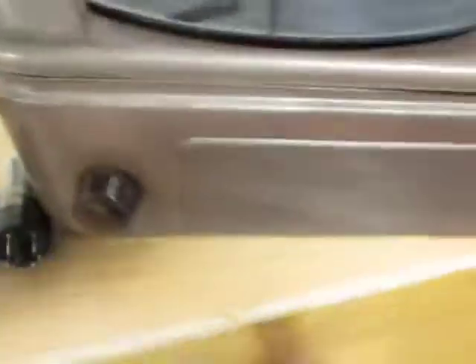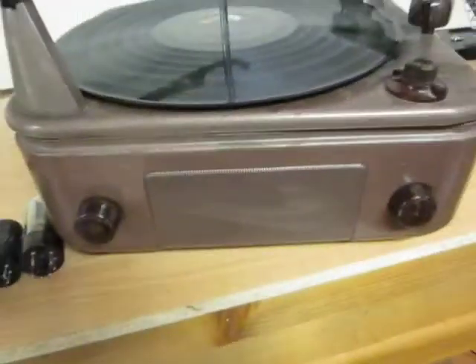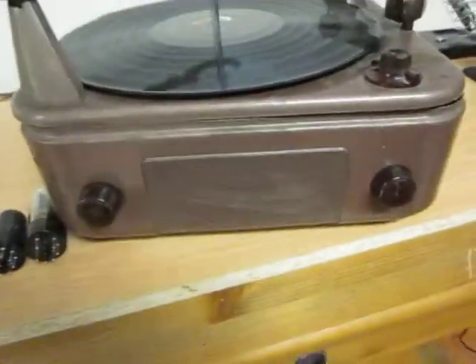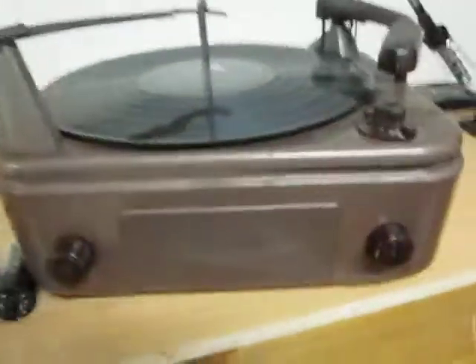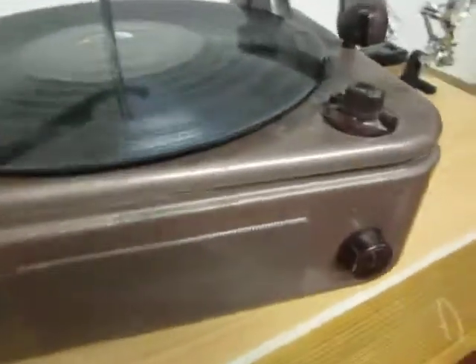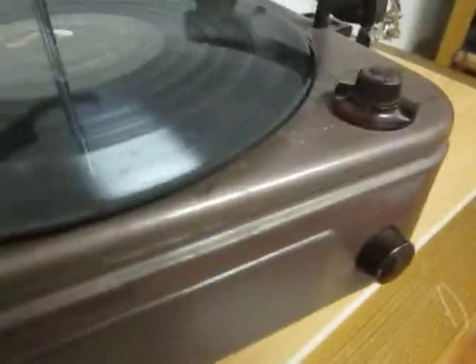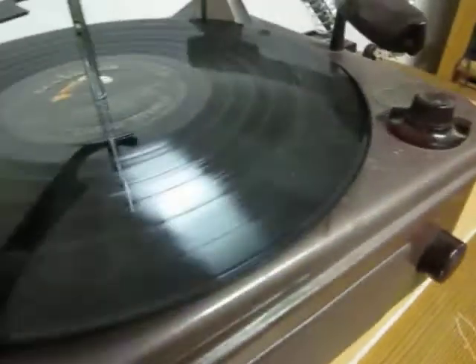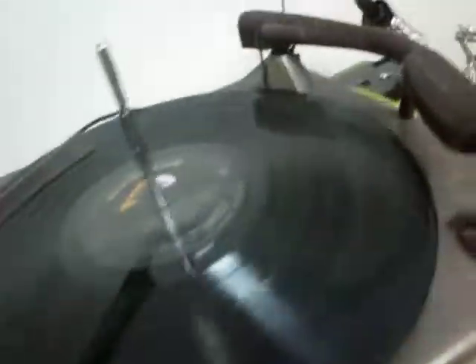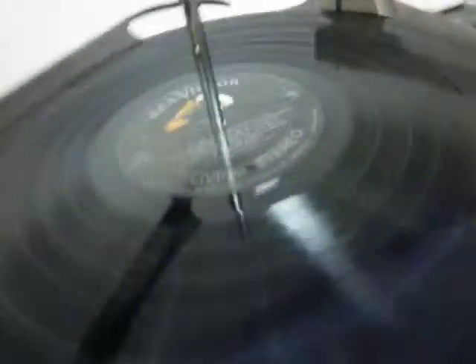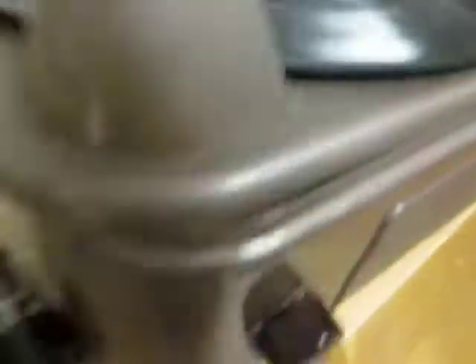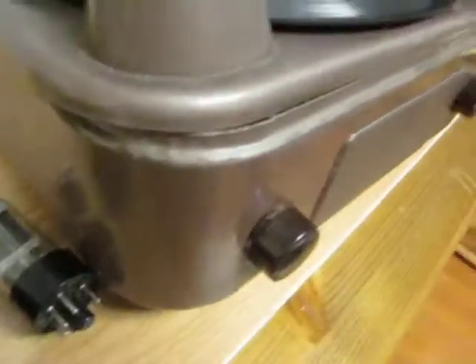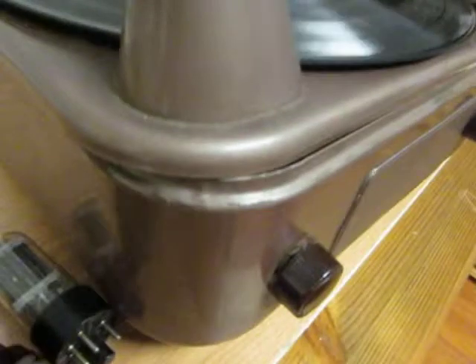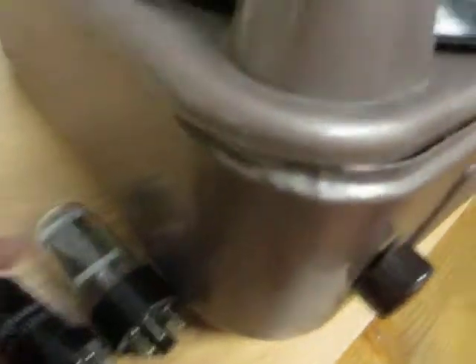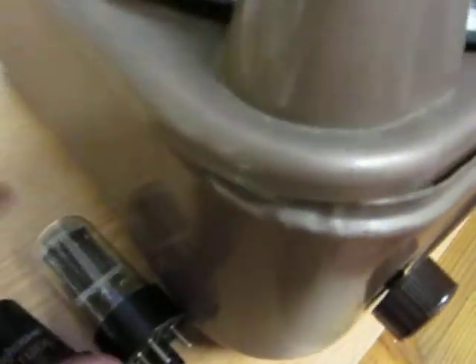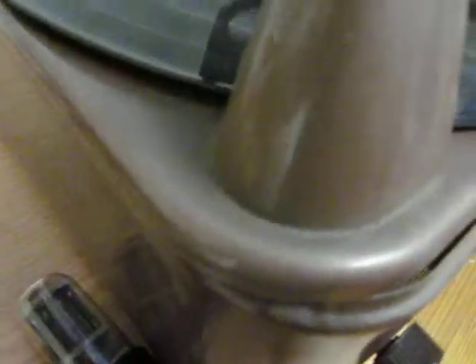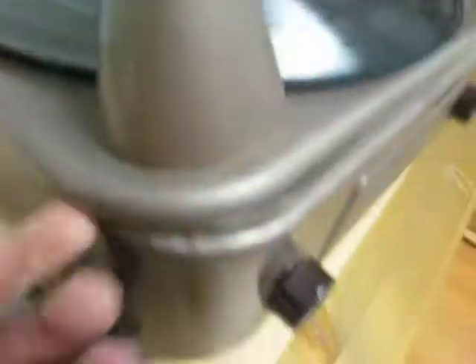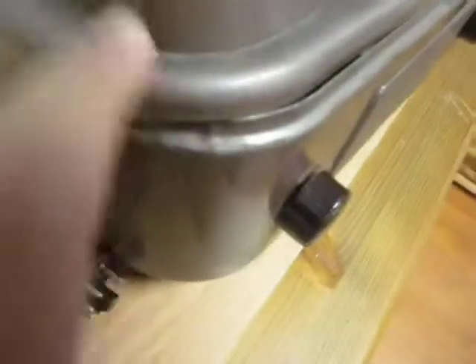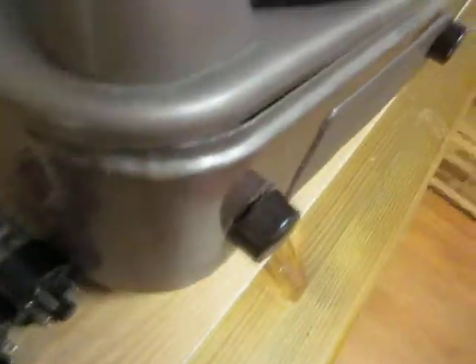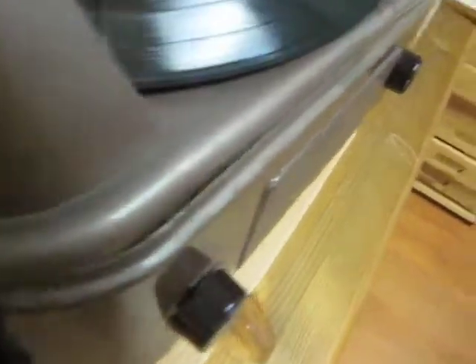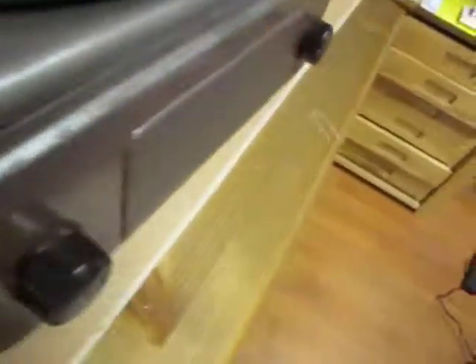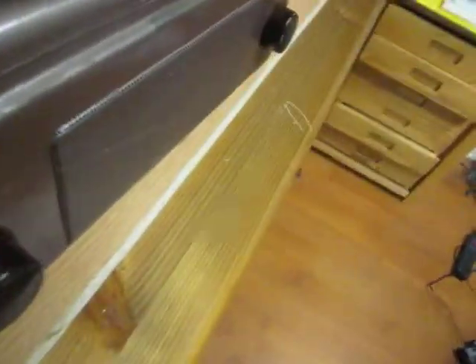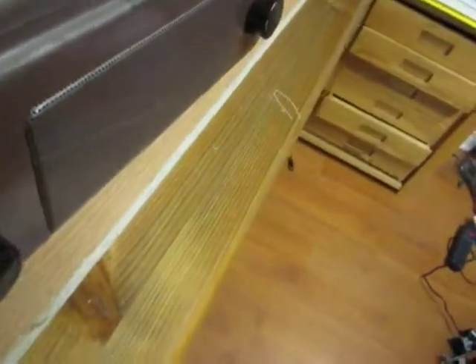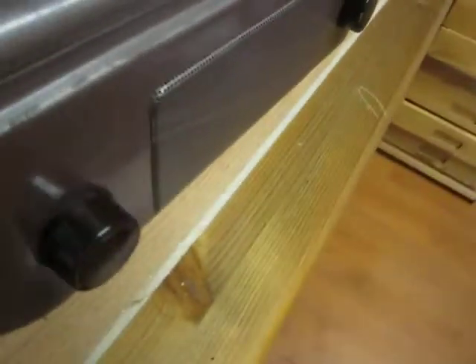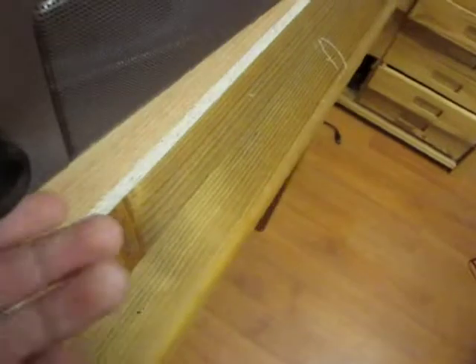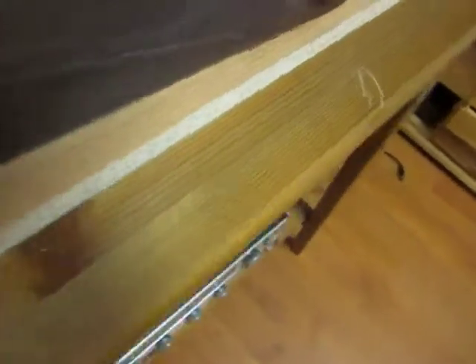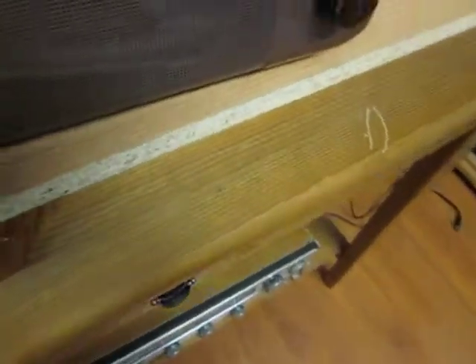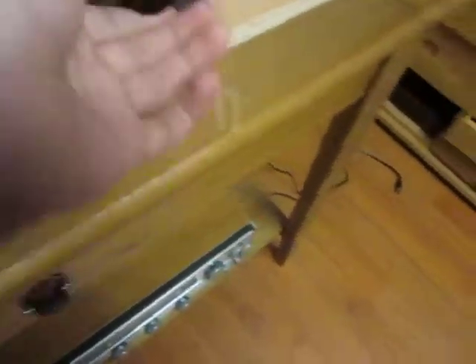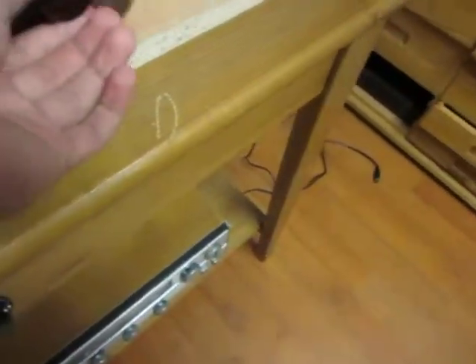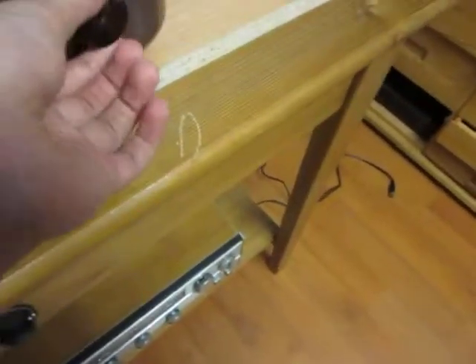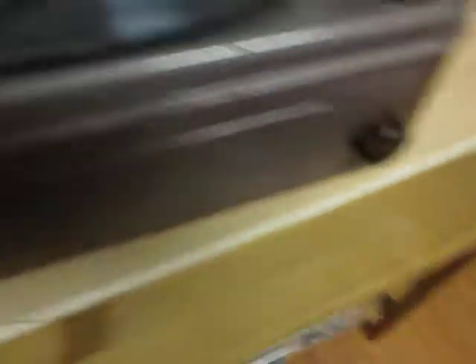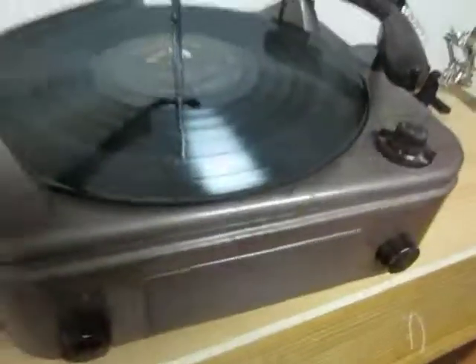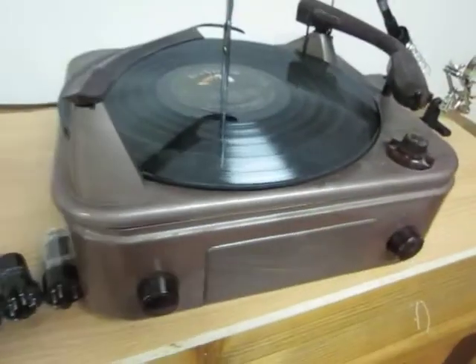So yeah, it's not a very high quality record player. I have to put the tubes back in and then put the screws back in all the sides so that it's safely closed. And once I've done that, it should be fine.